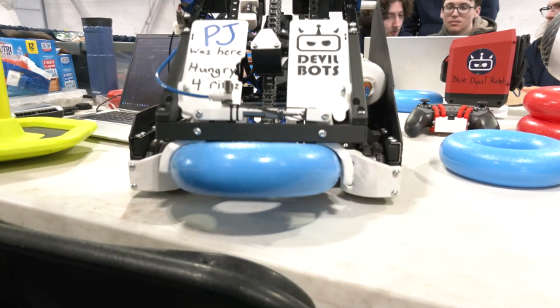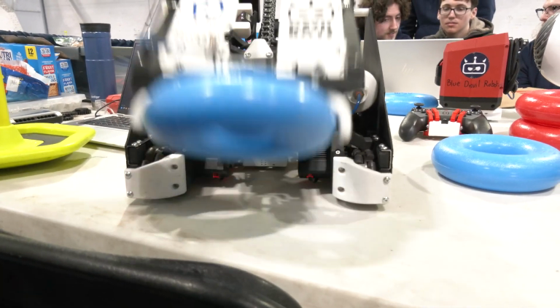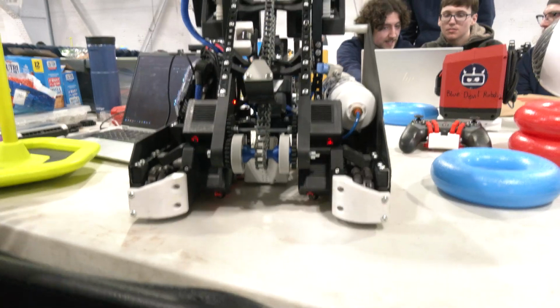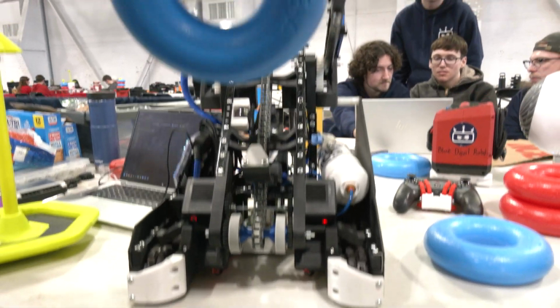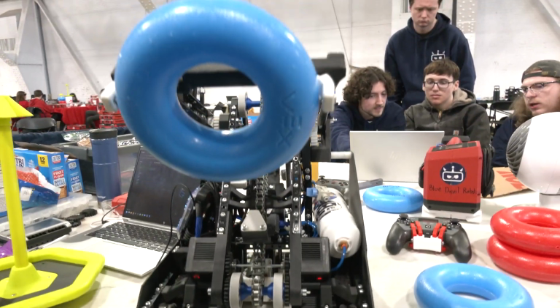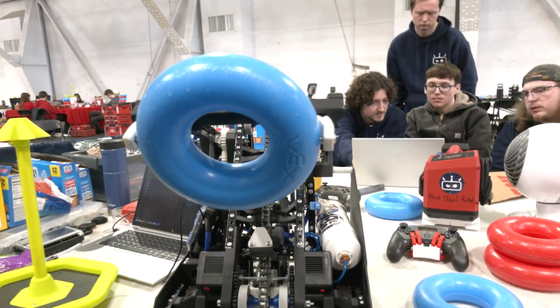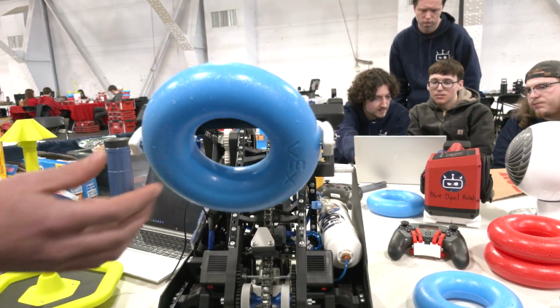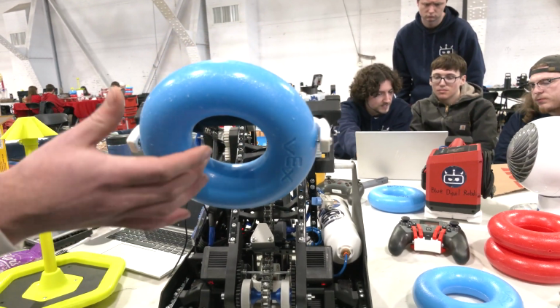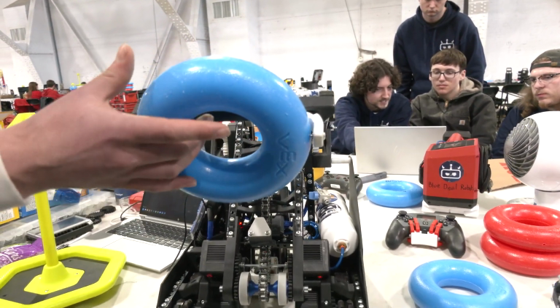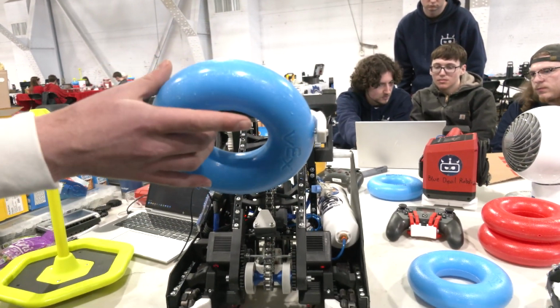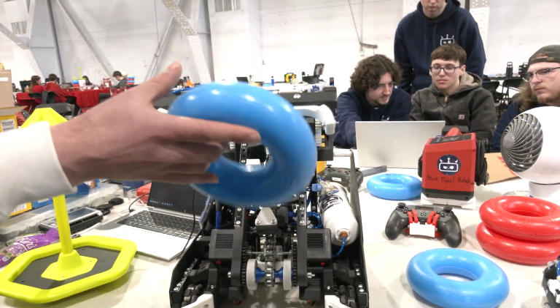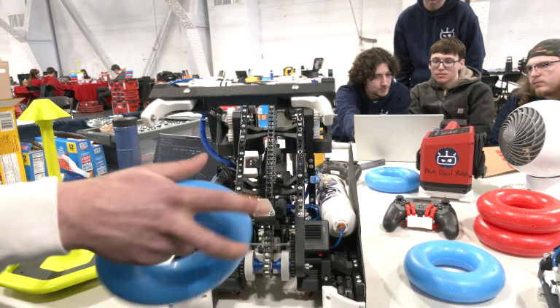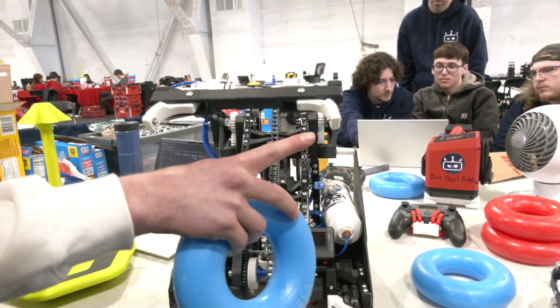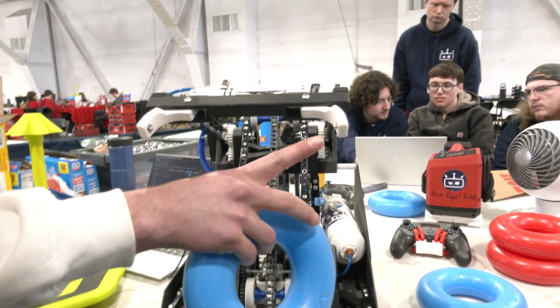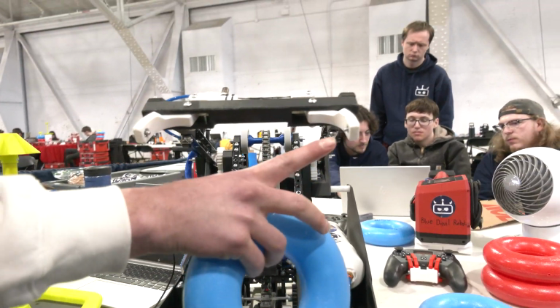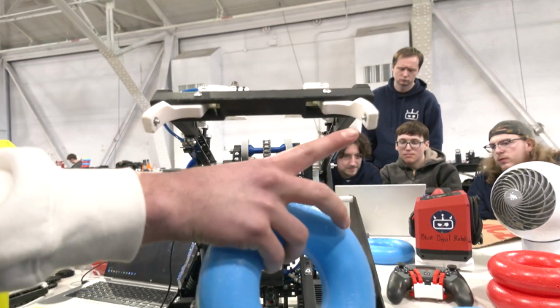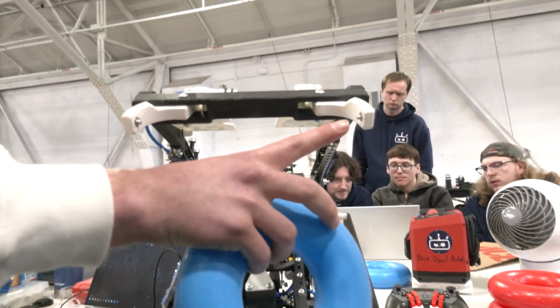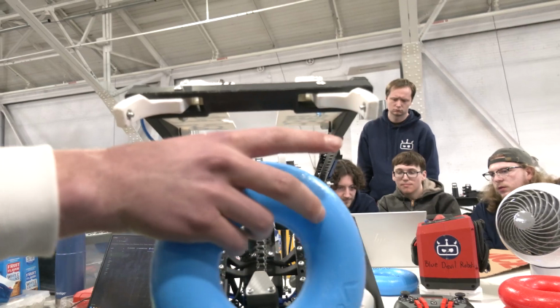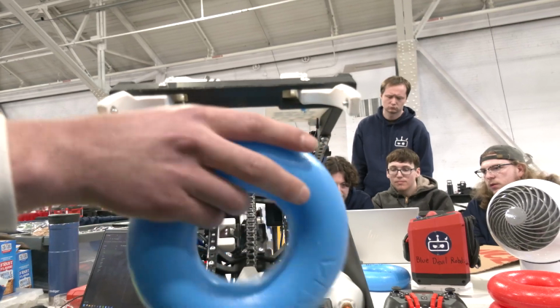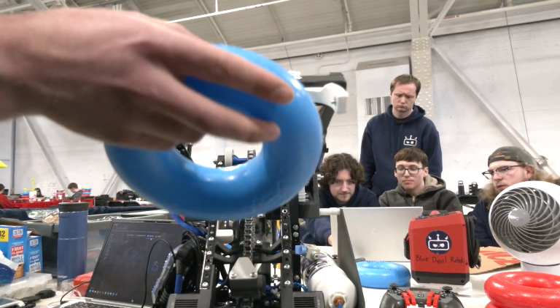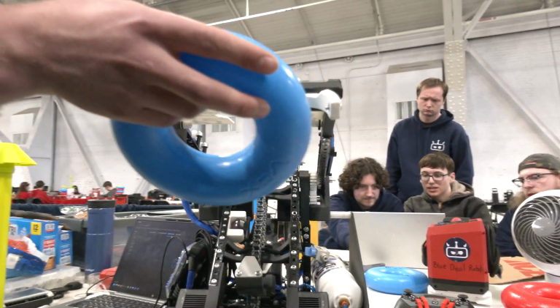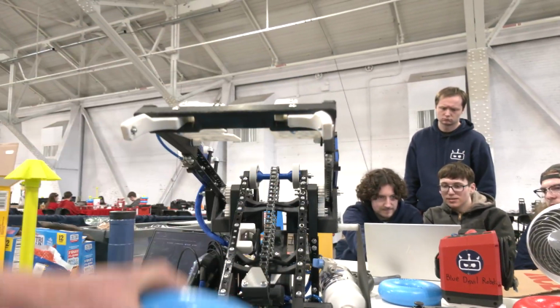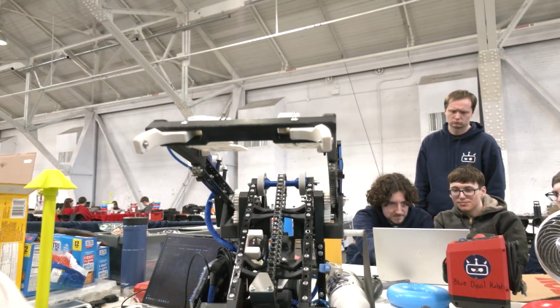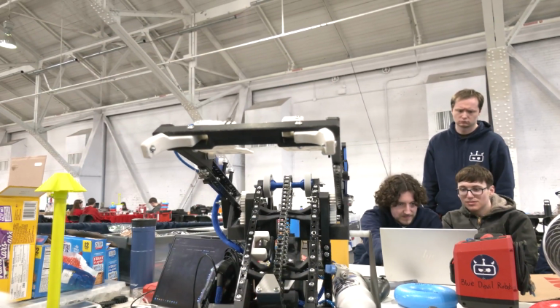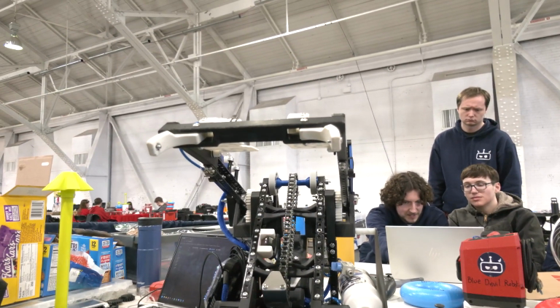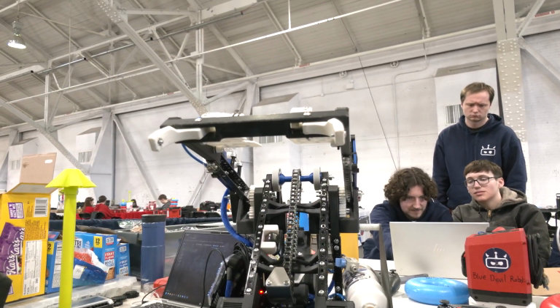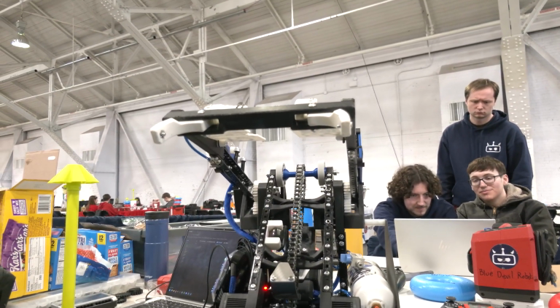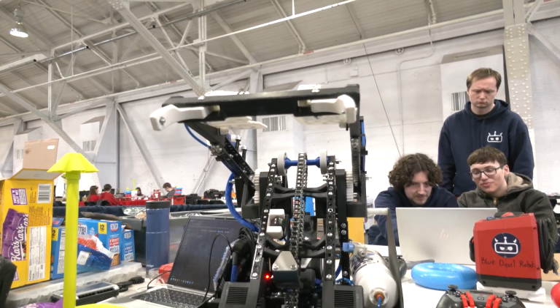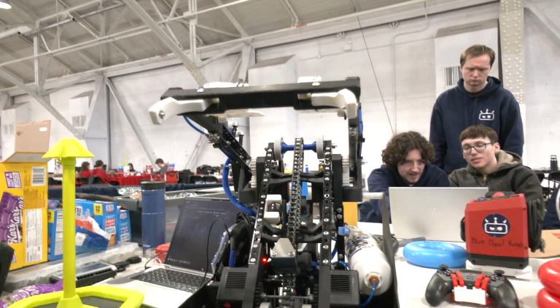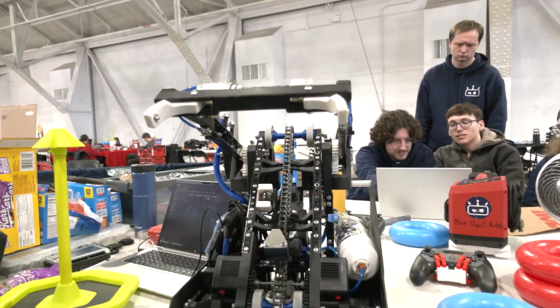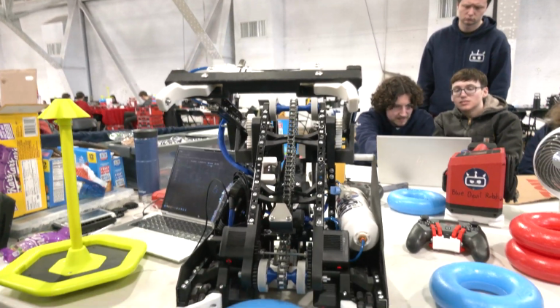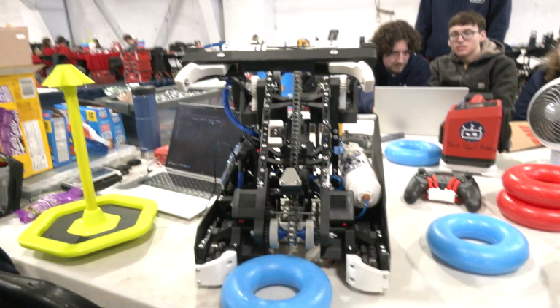So obviously we can grab rings from the floor. You'll notice we have these screw points to grab the rings instead of something like rubber or a flat, large contact surface area.